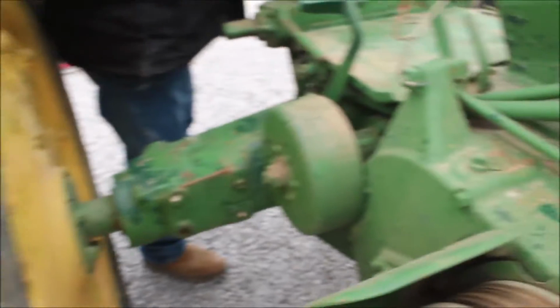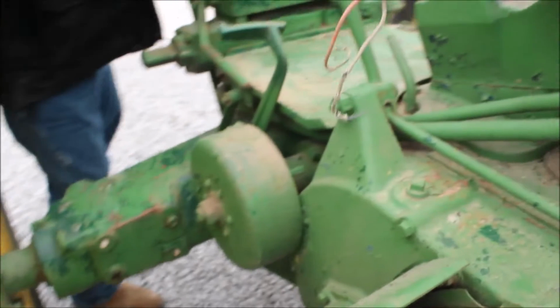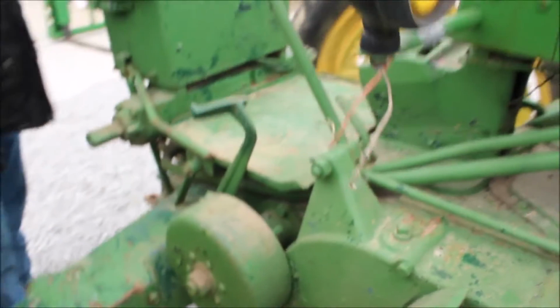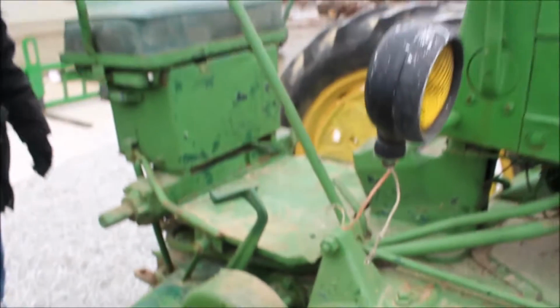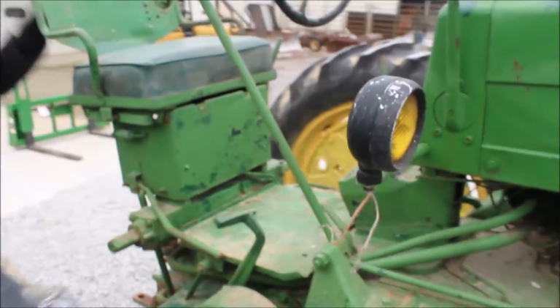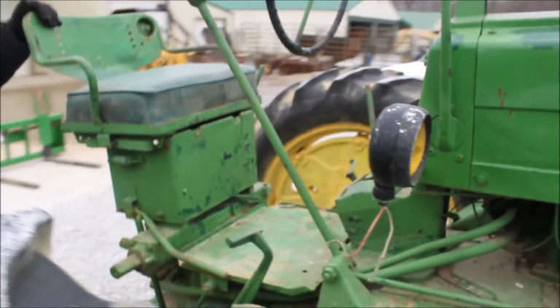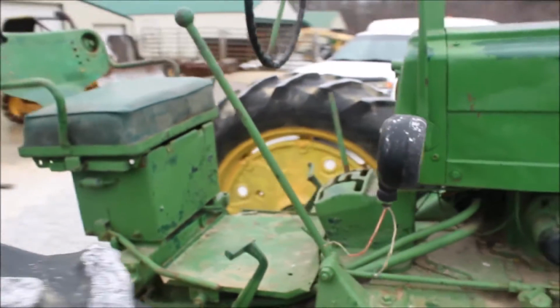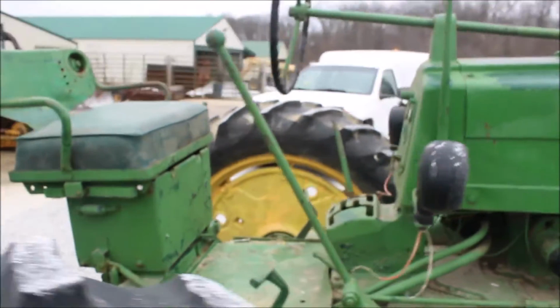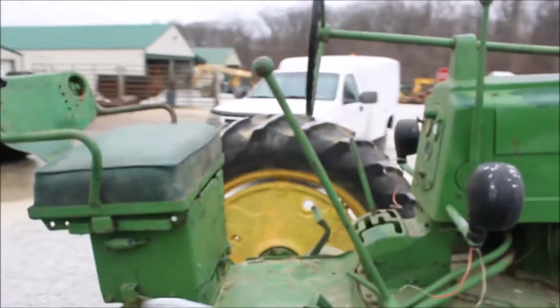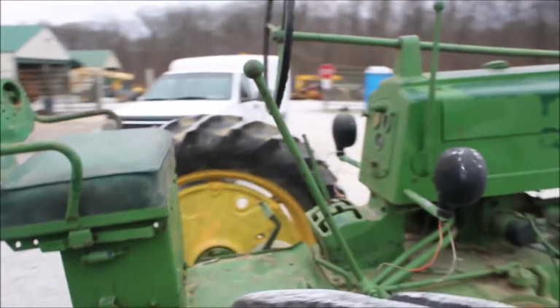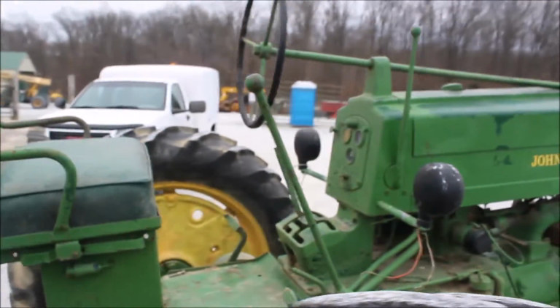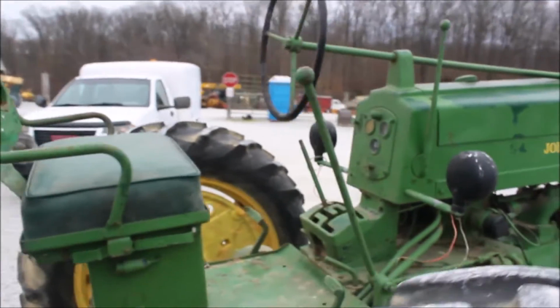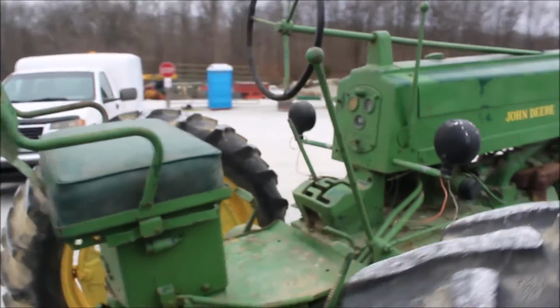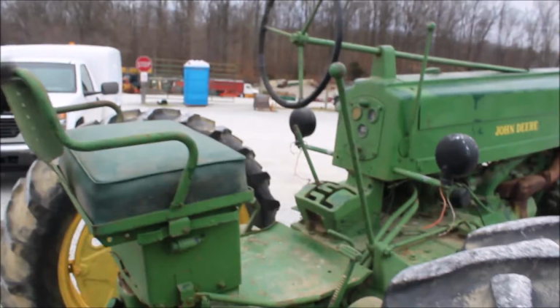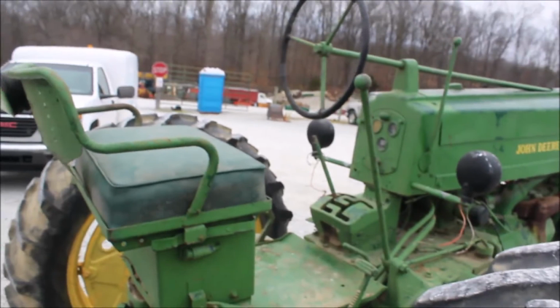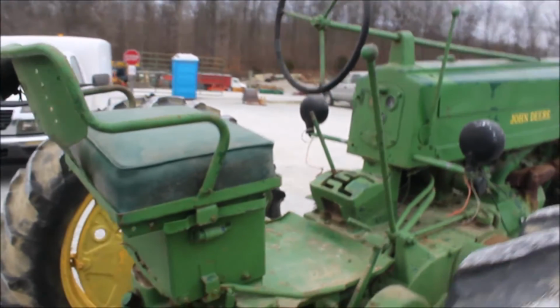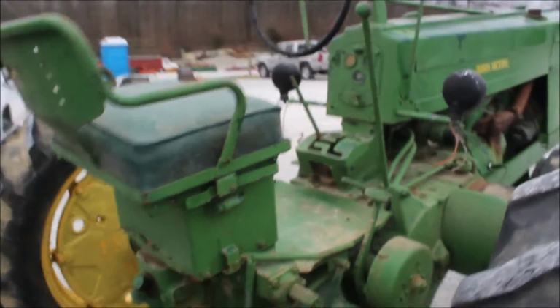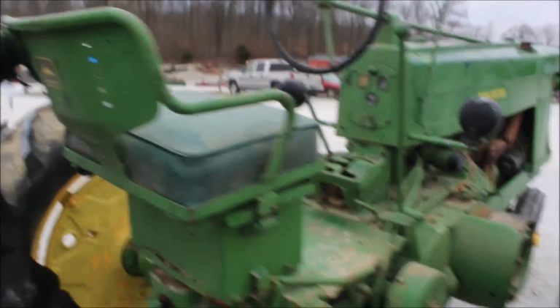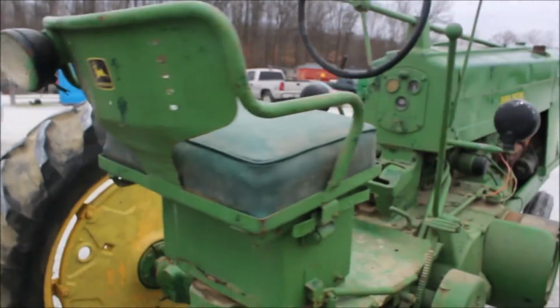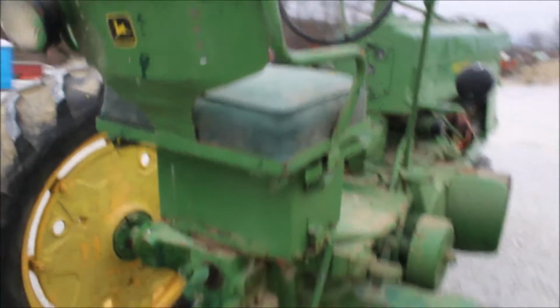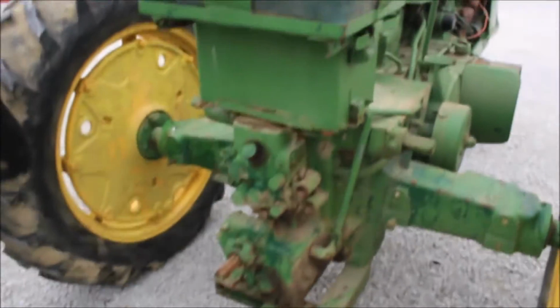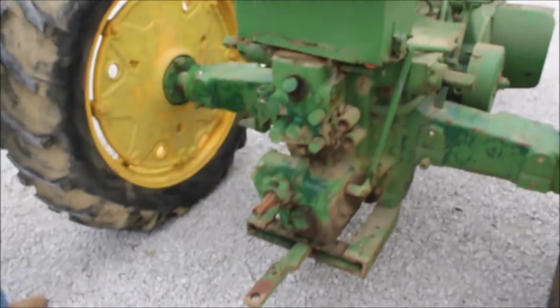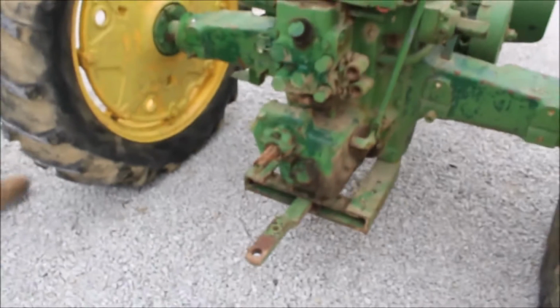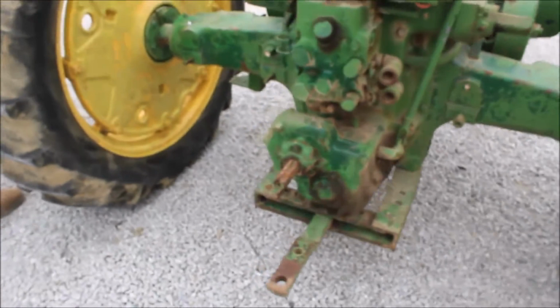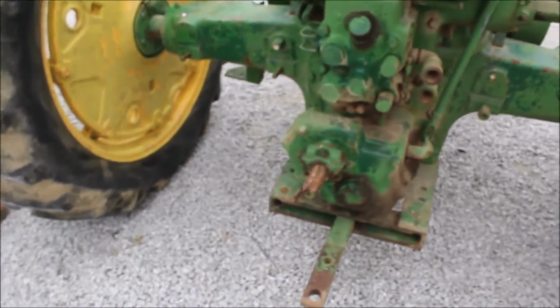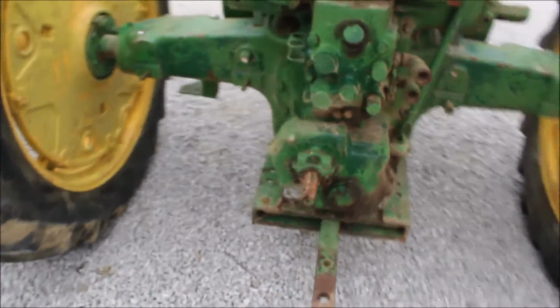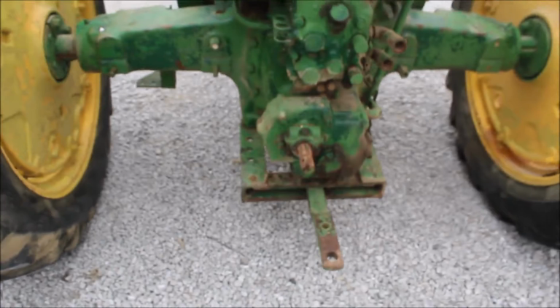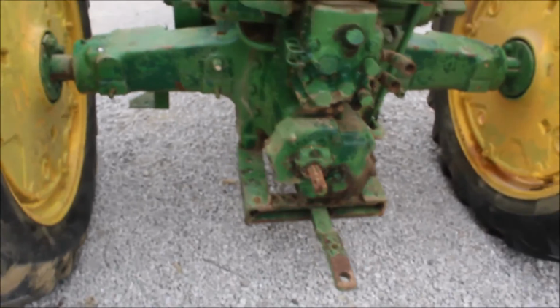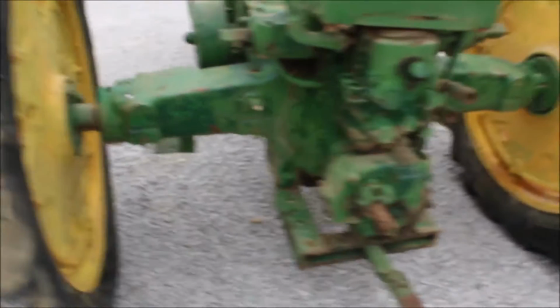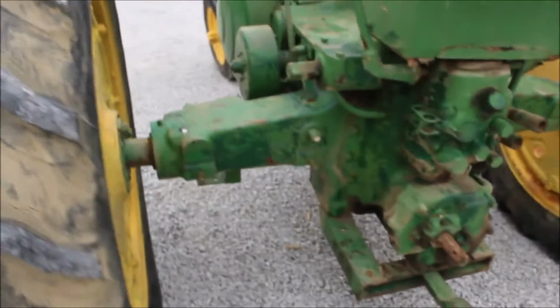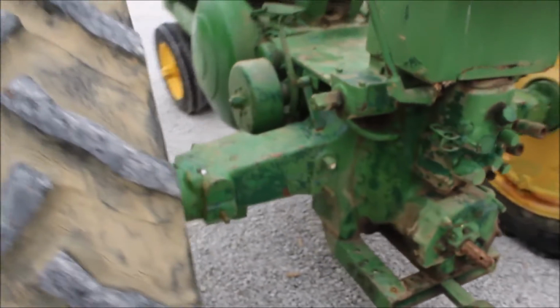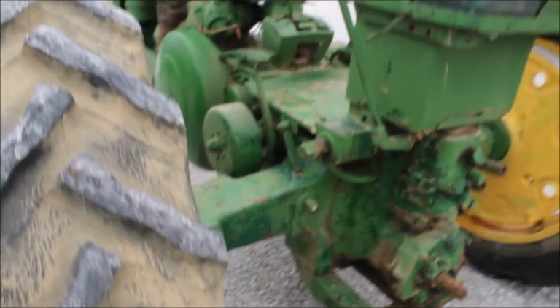They don't make these anymore. This is your two-cylinder tractor. It's got rear hydraulics on it, 540 PTO, hand cut, and it's got some pretty good rubber on it.